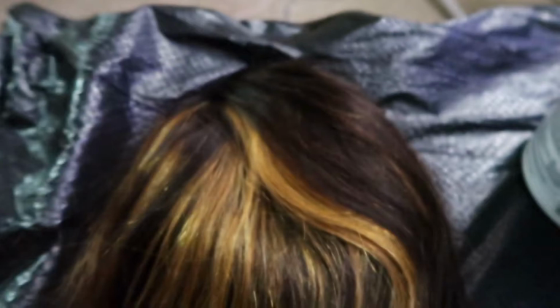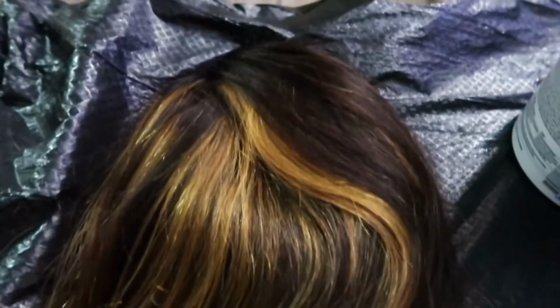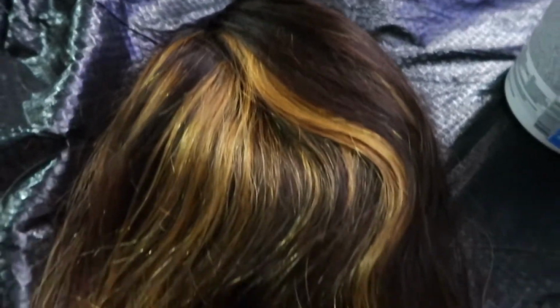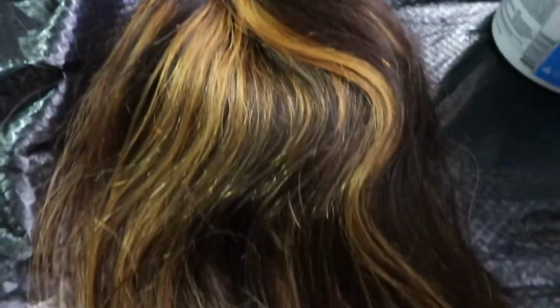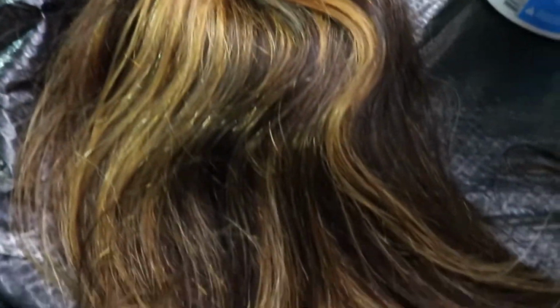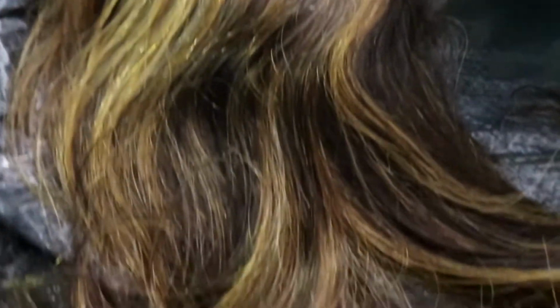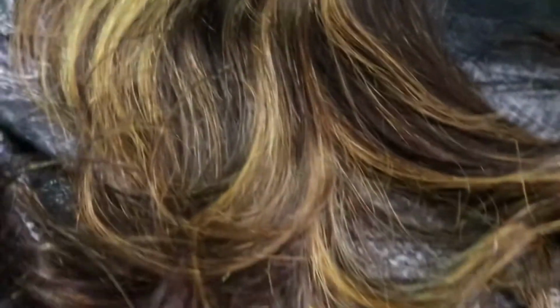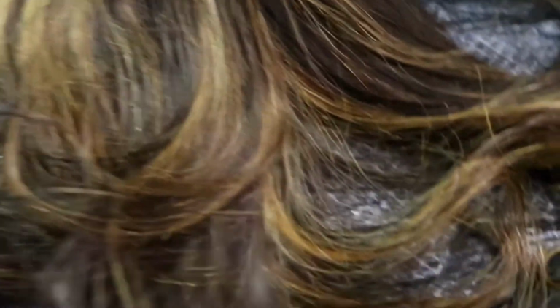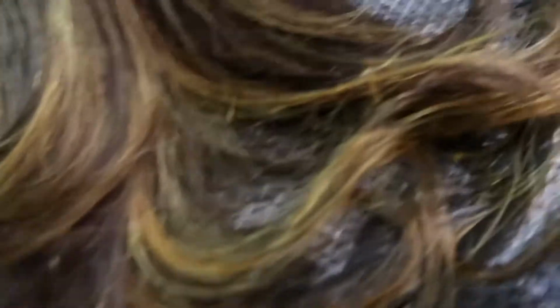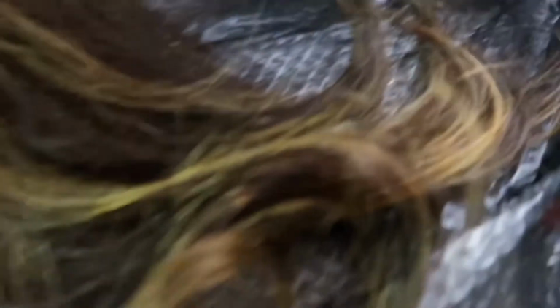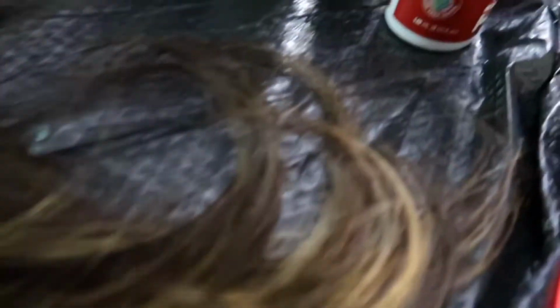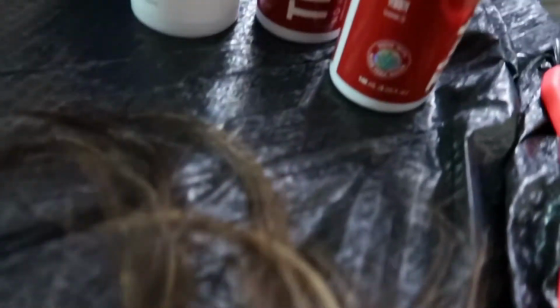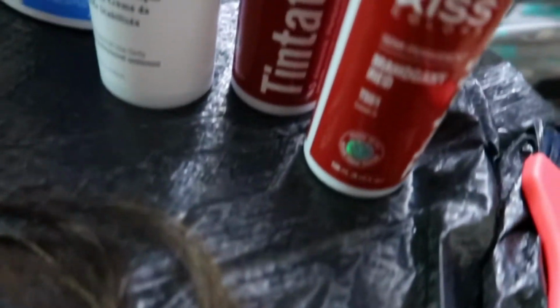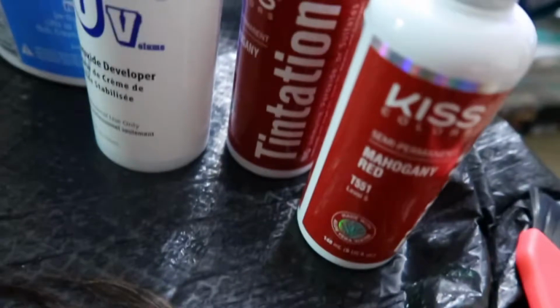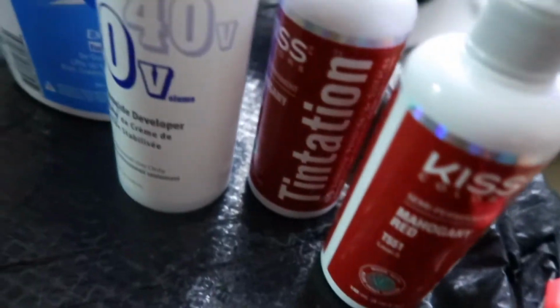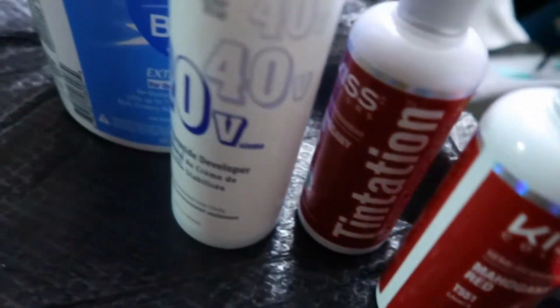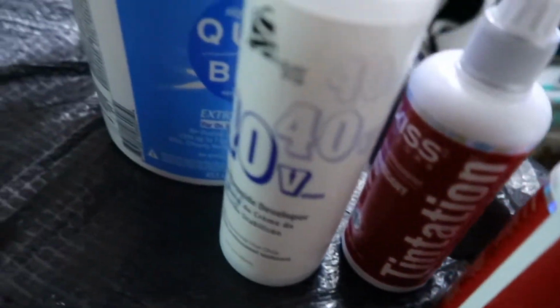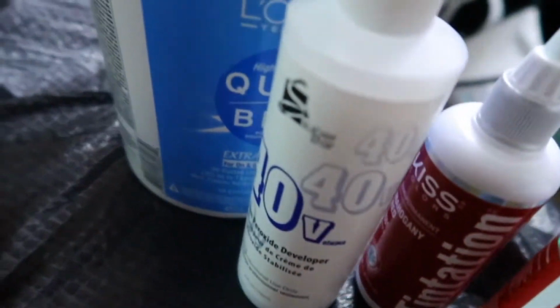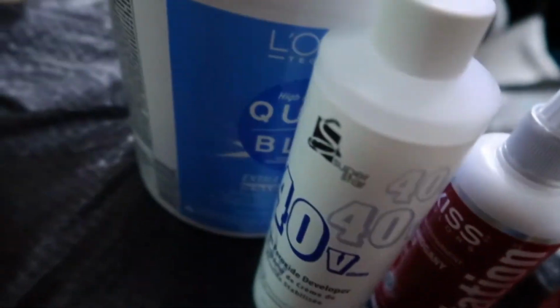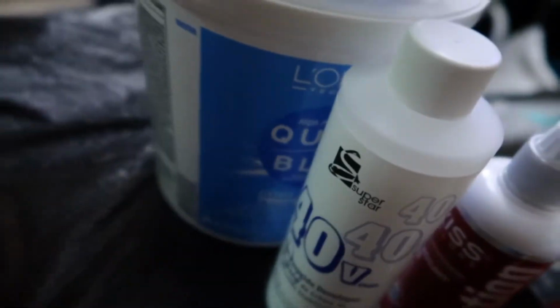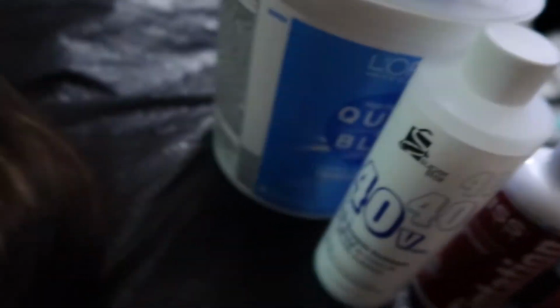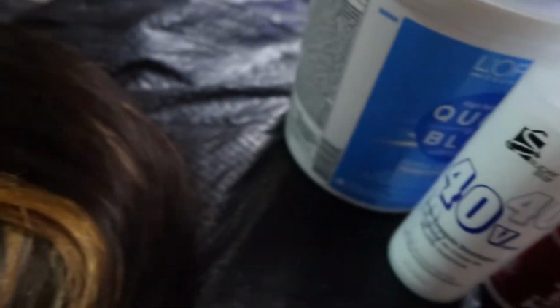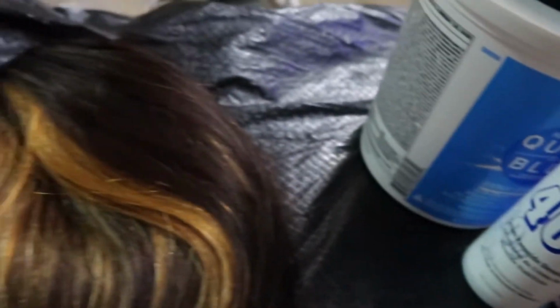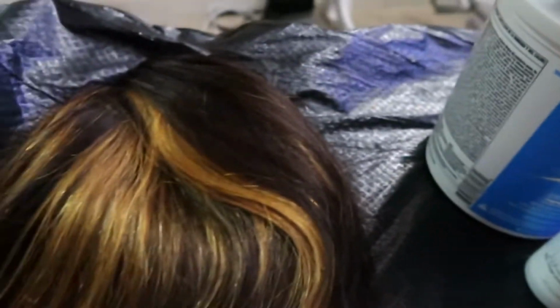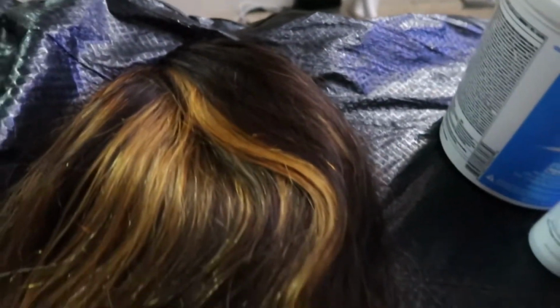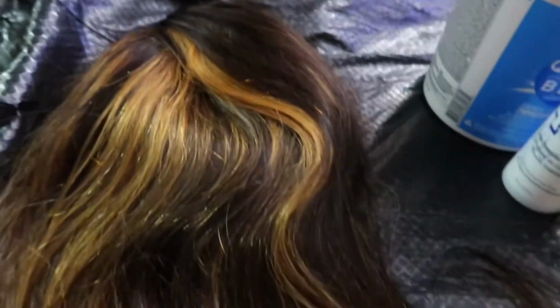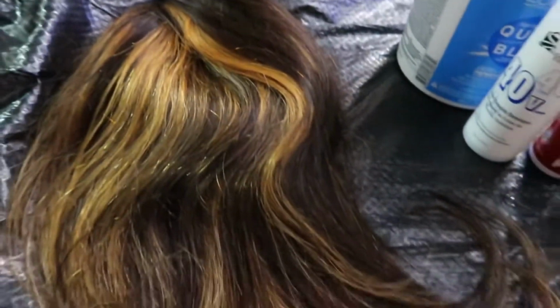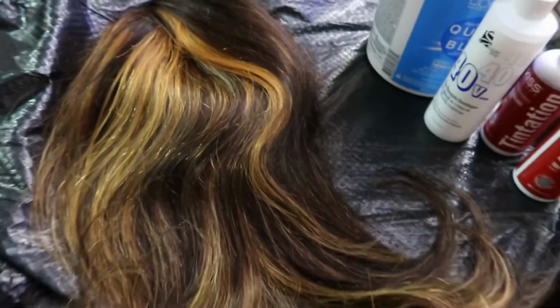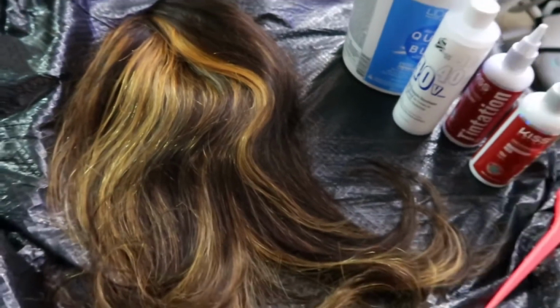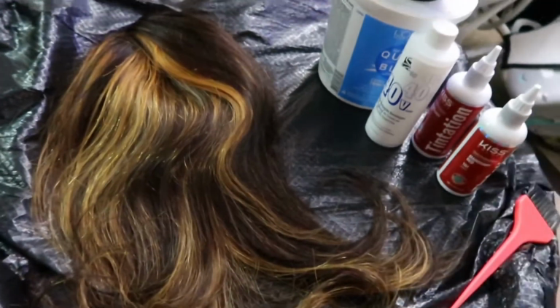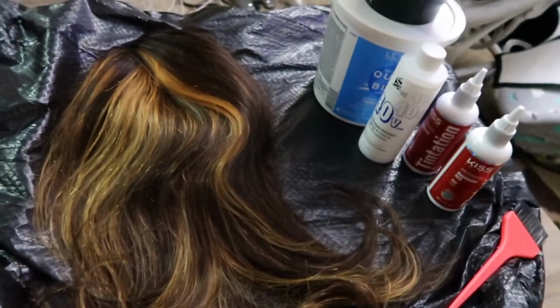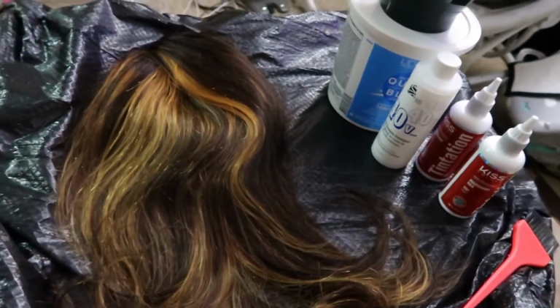Hey, Supermom fam. So I ordered this wig off of LA Express. It is a headband wig. I am using Mahogany Red and this is a 40 developer, and then I got the quick blue powder and I will be adding that to the hair.